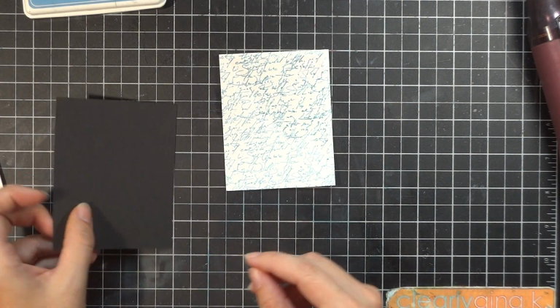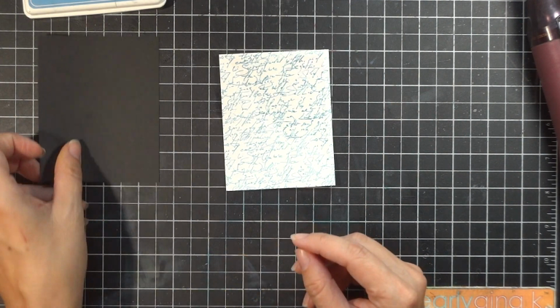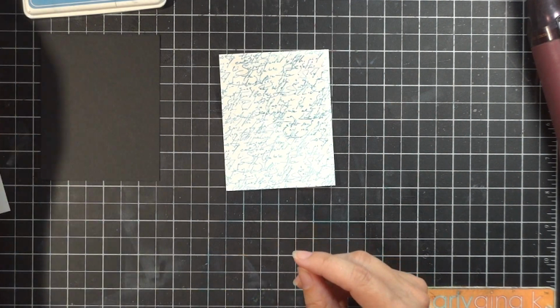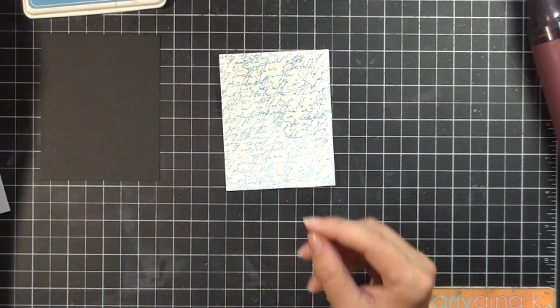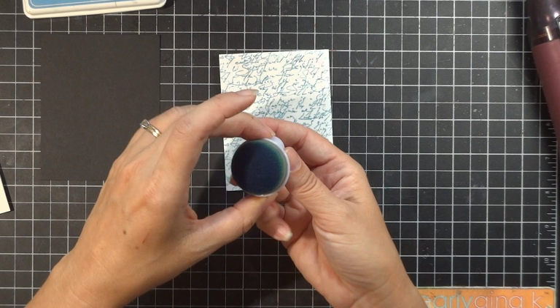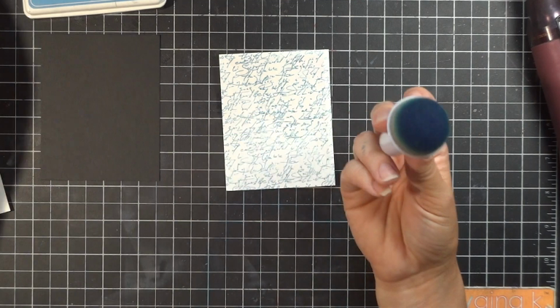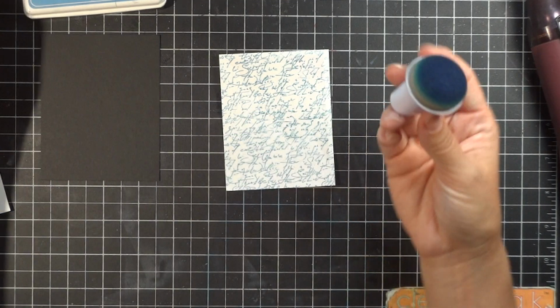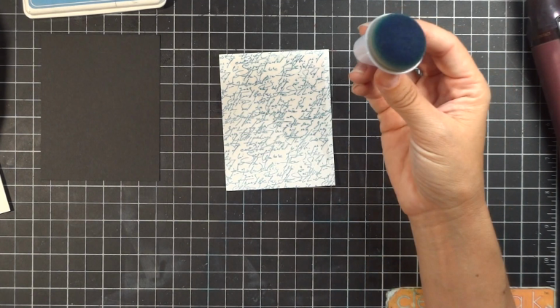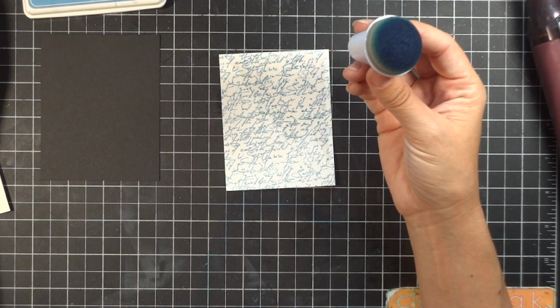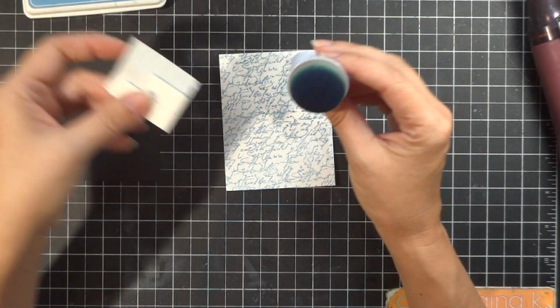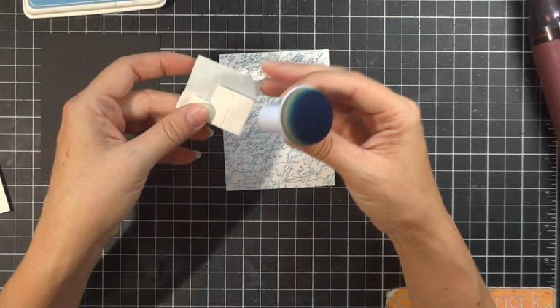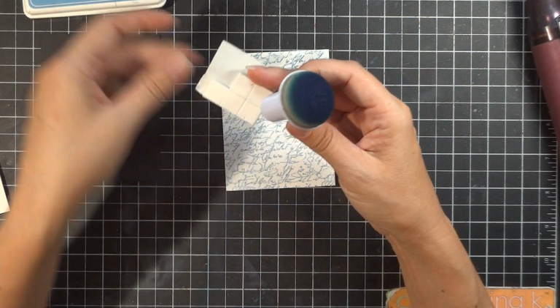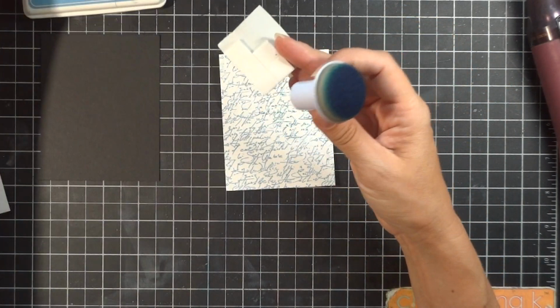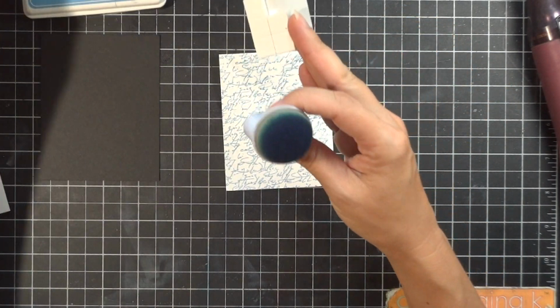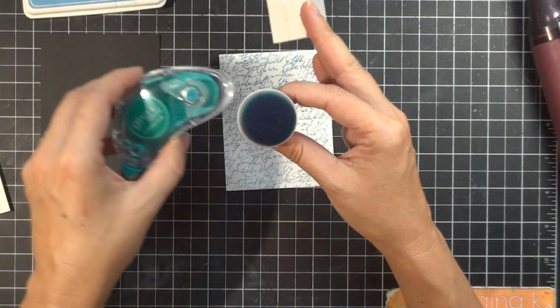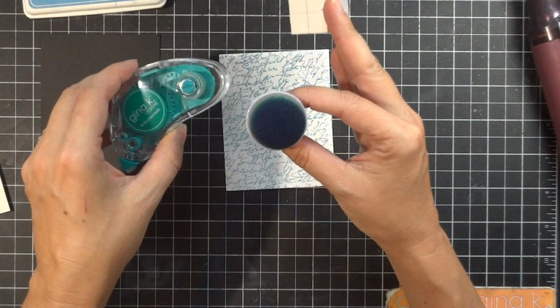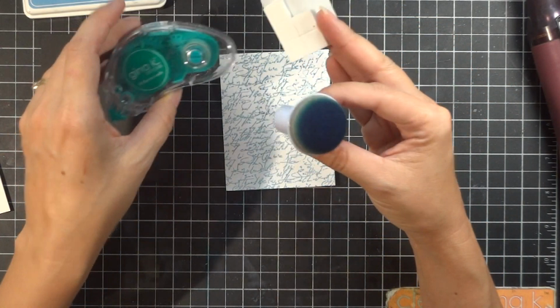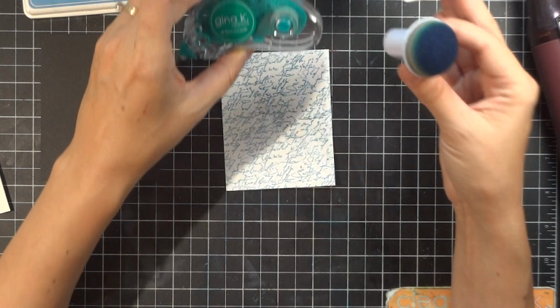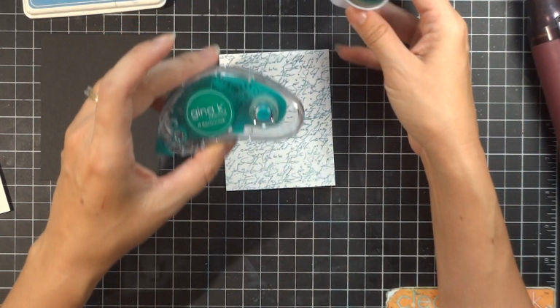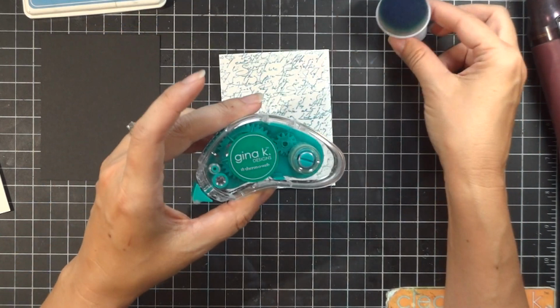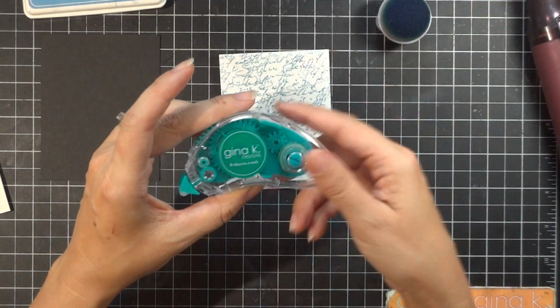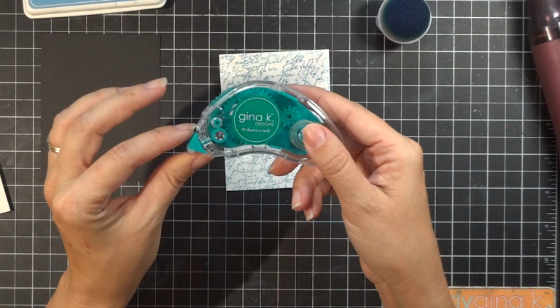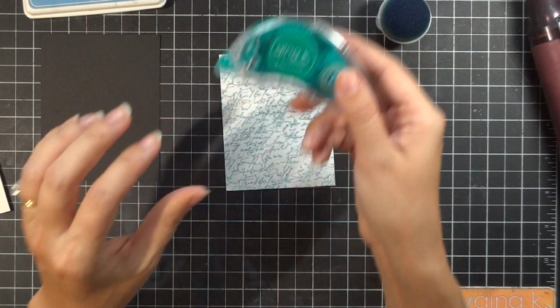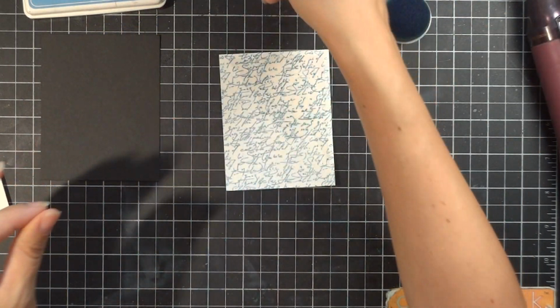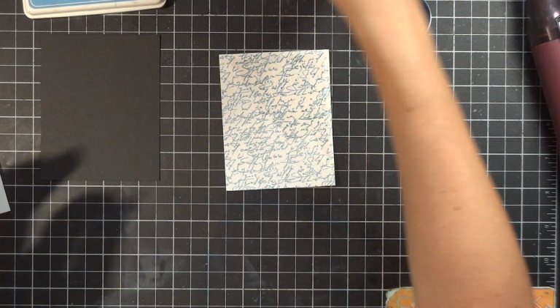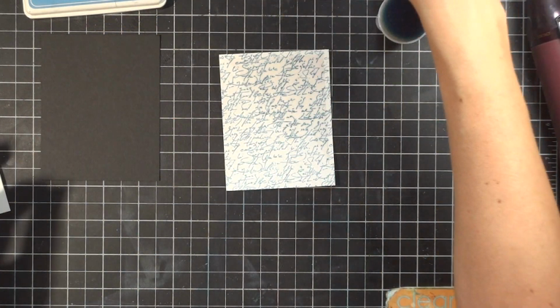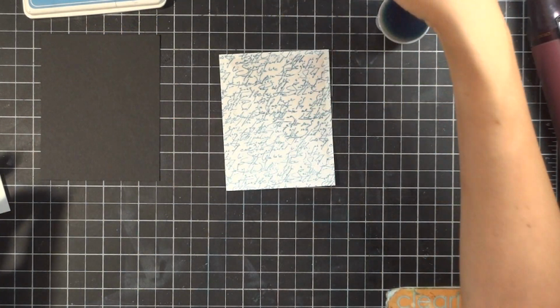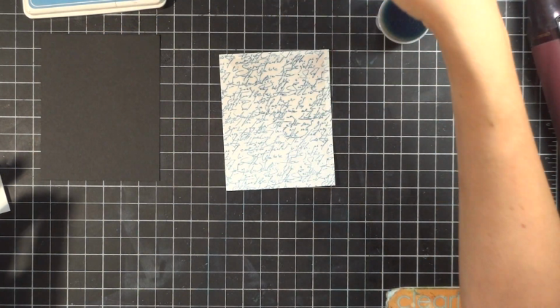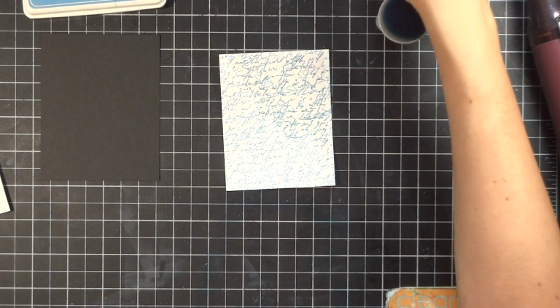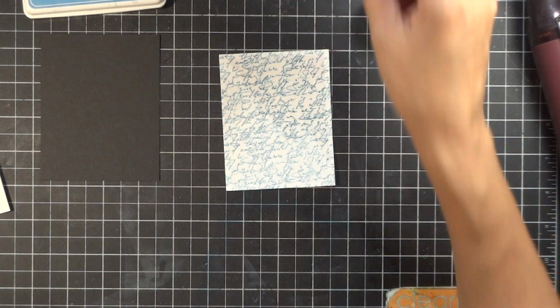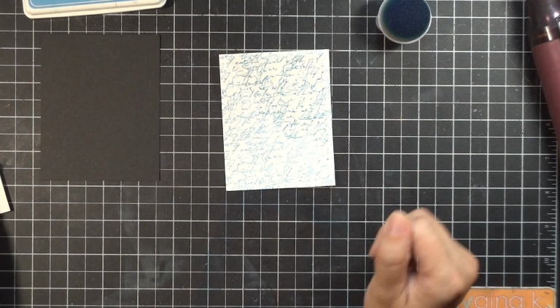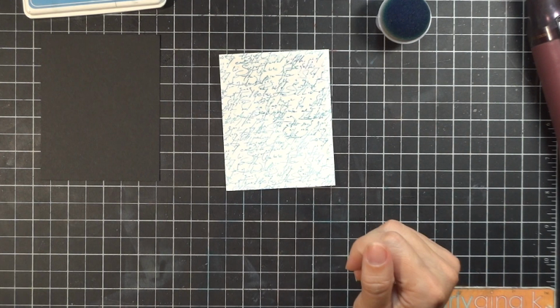I also forgot to mention you'll need some adhesive and a sponge dauber. Here's the sponge dauber, some of the new Gina K Designs Thermaweb Tape Runner, and foam squares for popping the panel up.